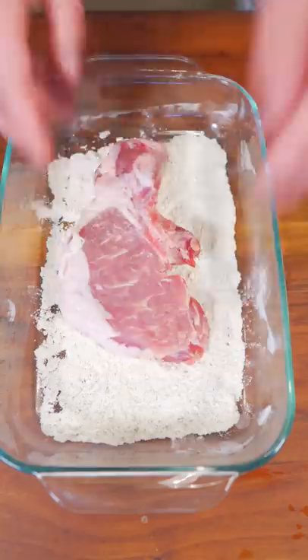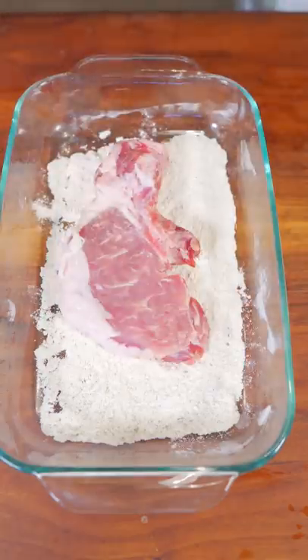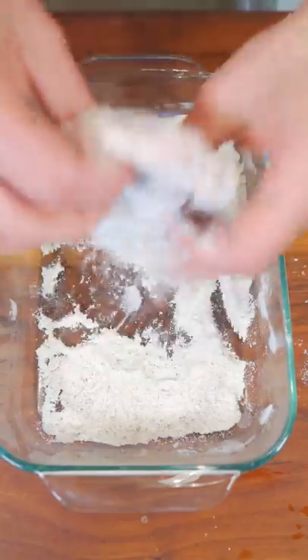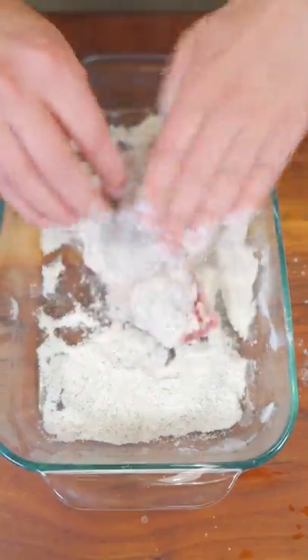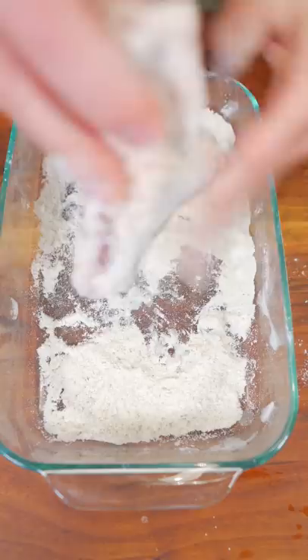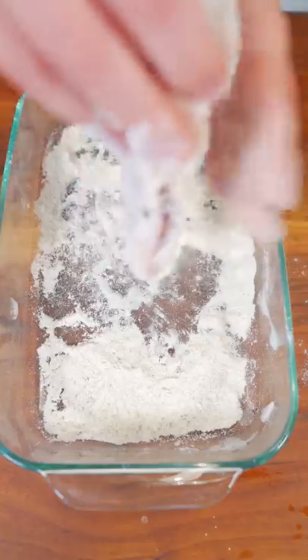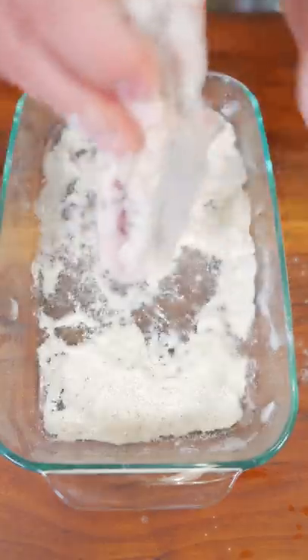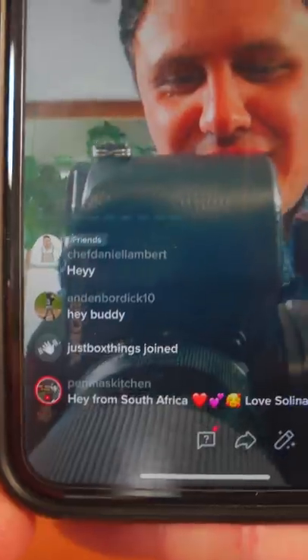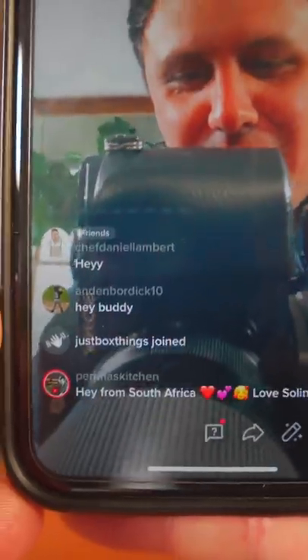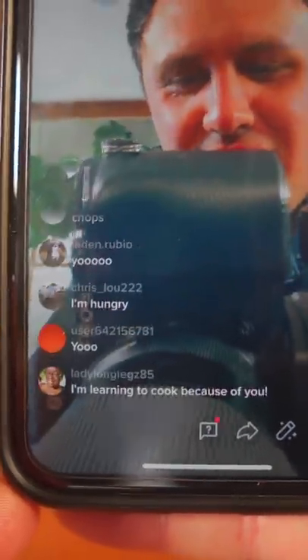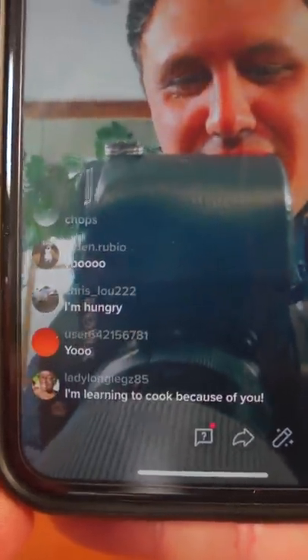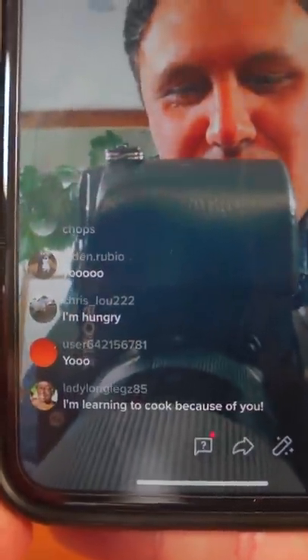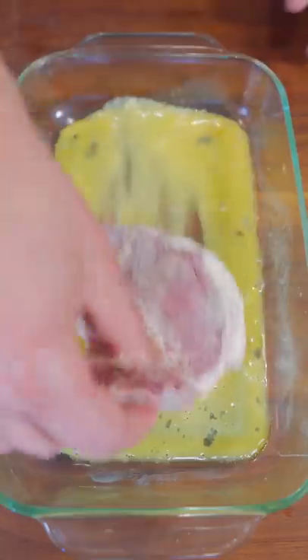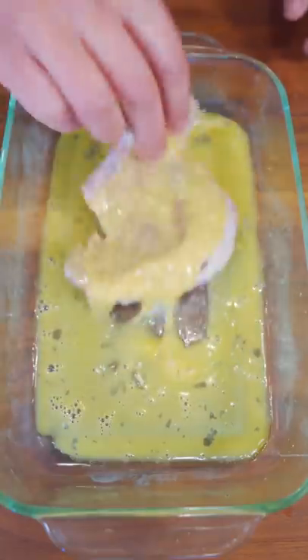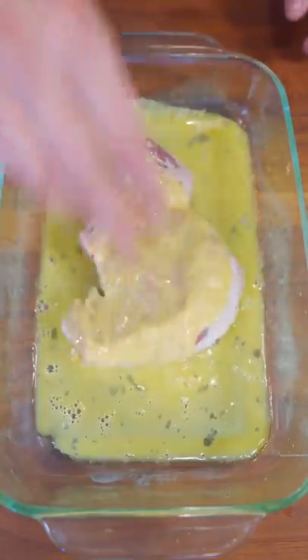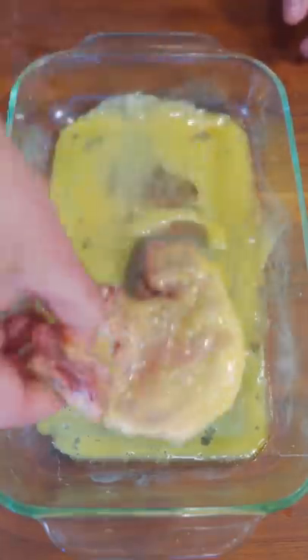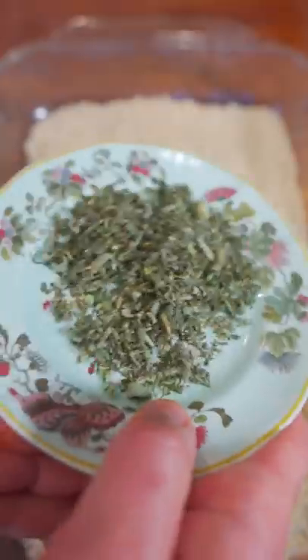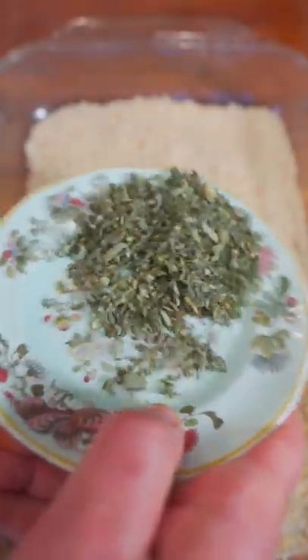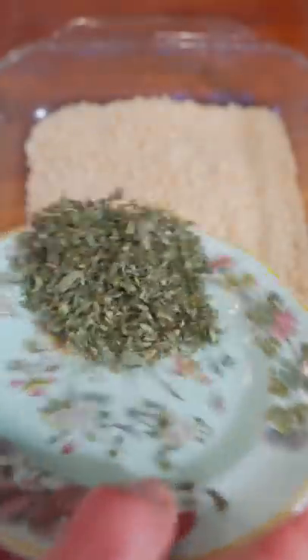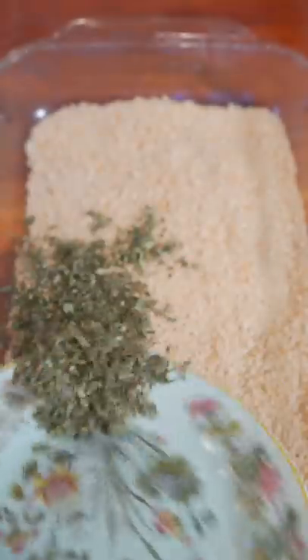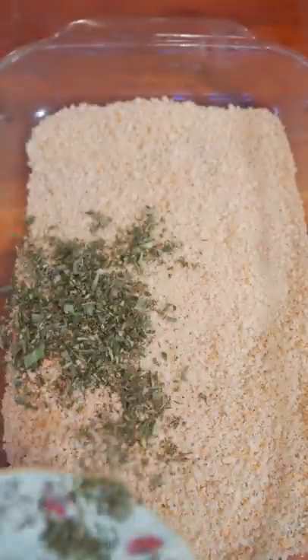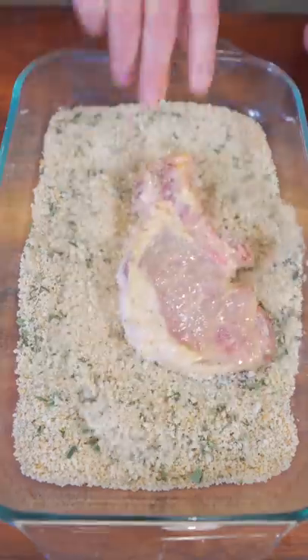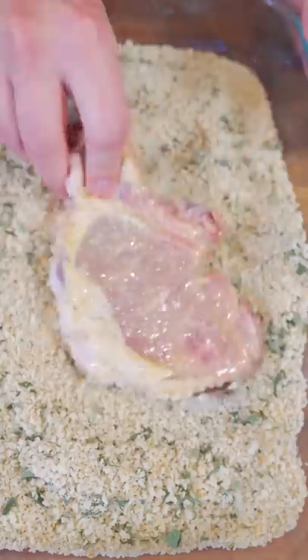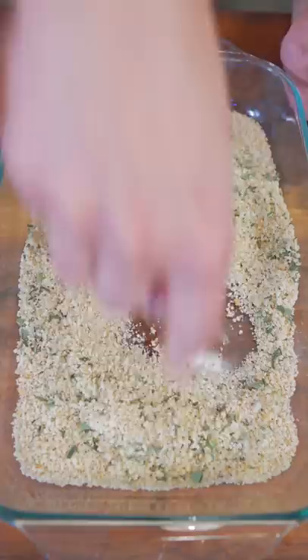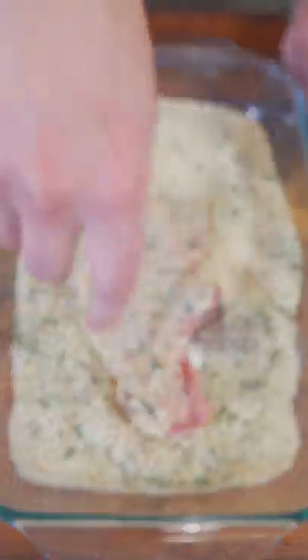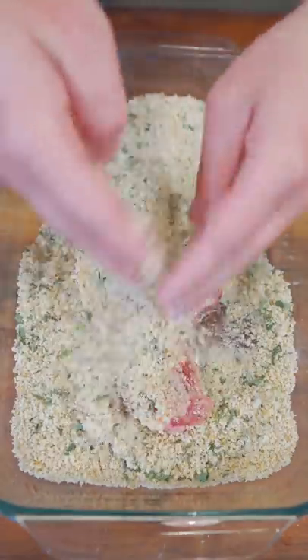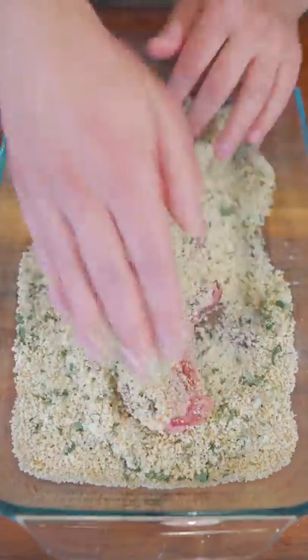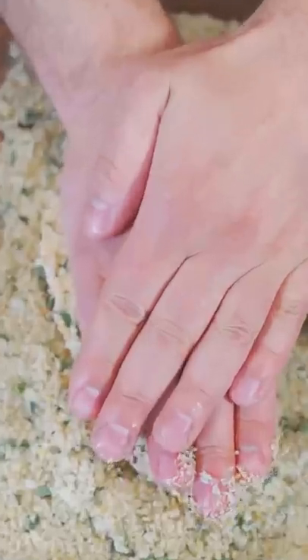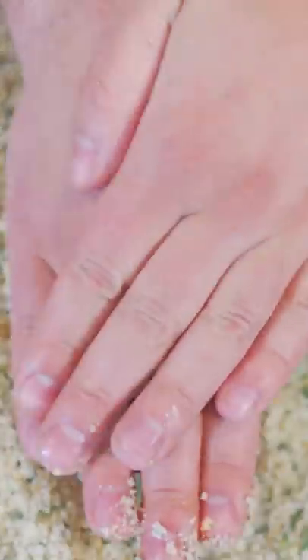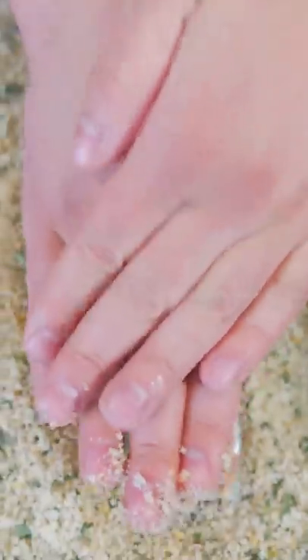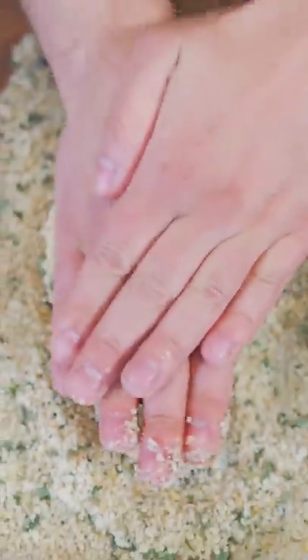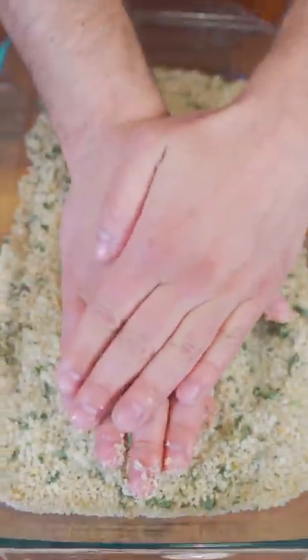First into the flour and coat it up and tap off that excess. Next, into the egg wash, coat it up. Panko breadcrumbs with a little rosemary and sage — drop it in, dip it, flip it, panko on top and press. This really helps all the breadcrumbs stick.